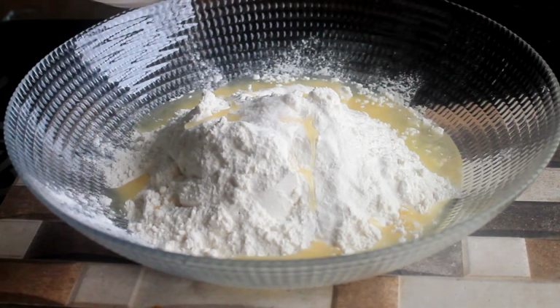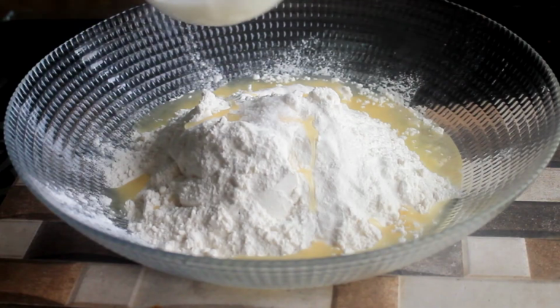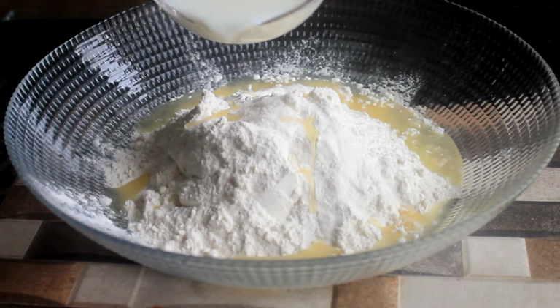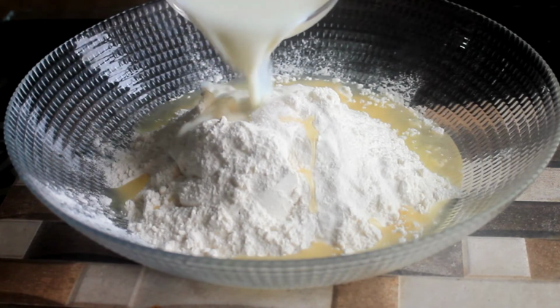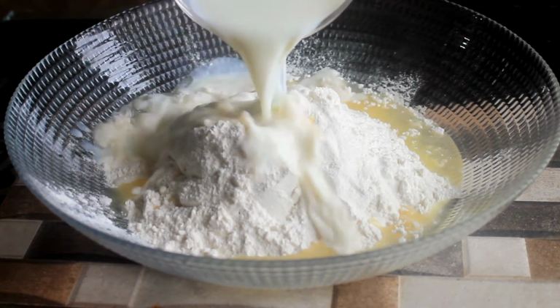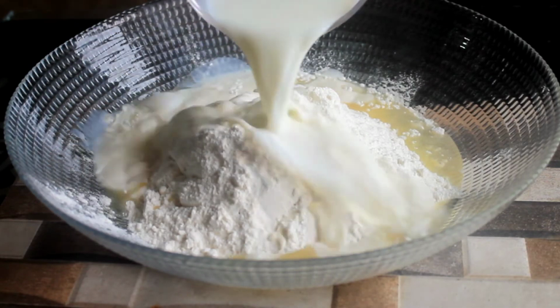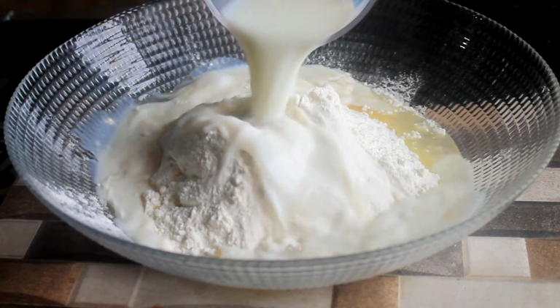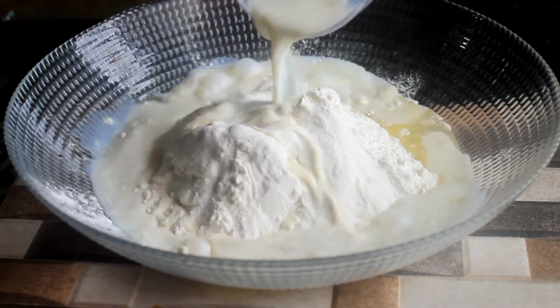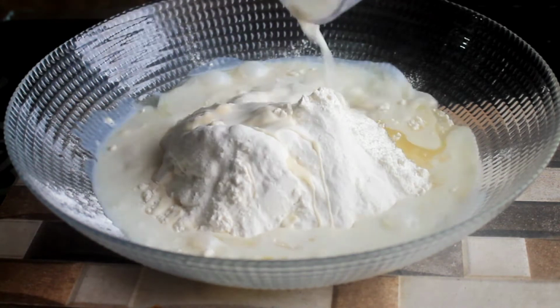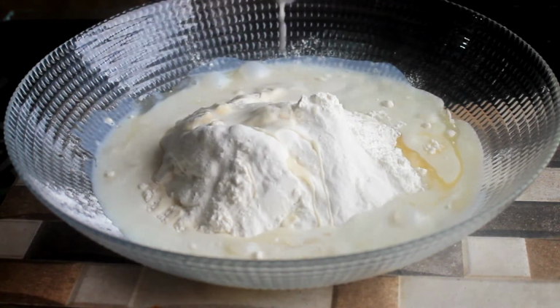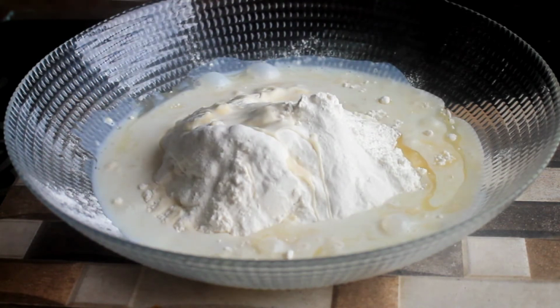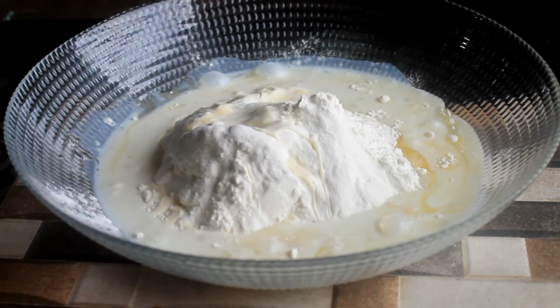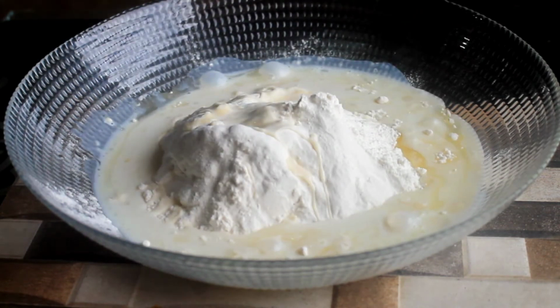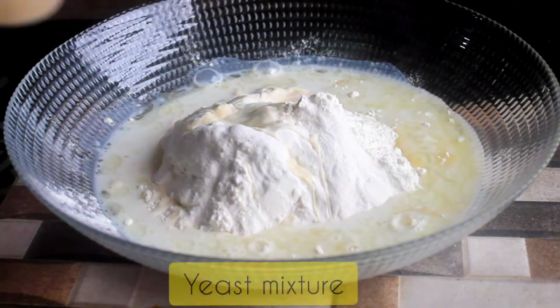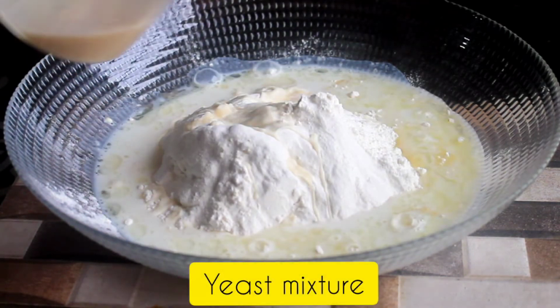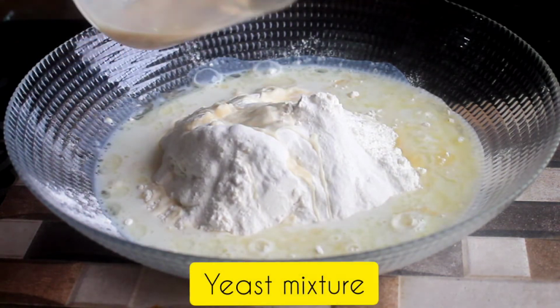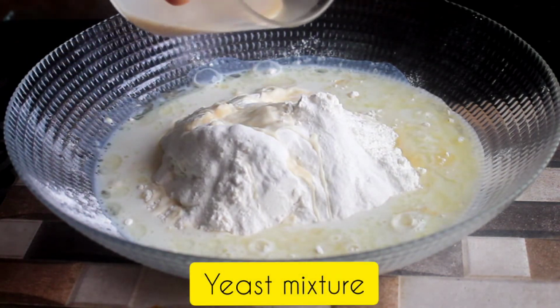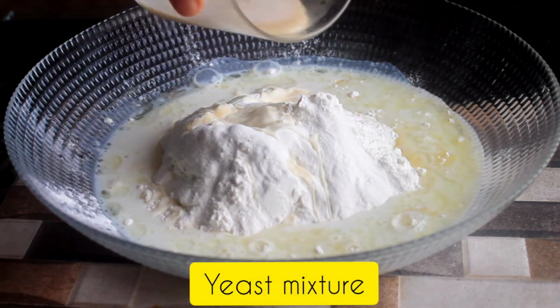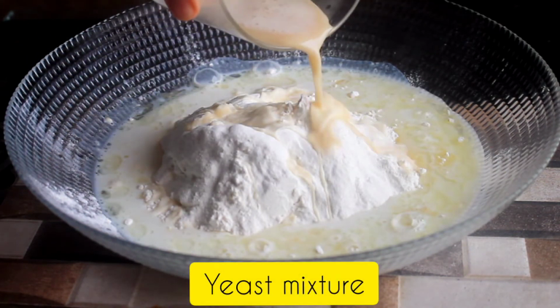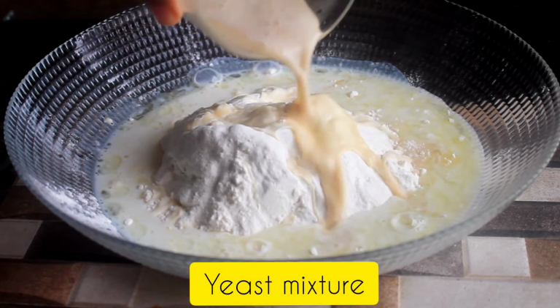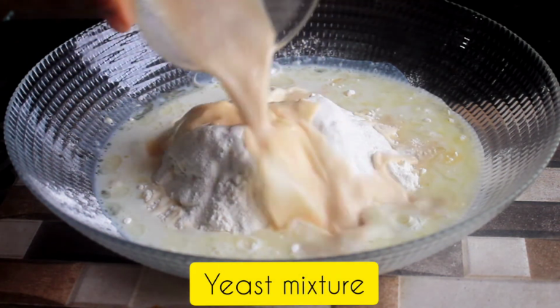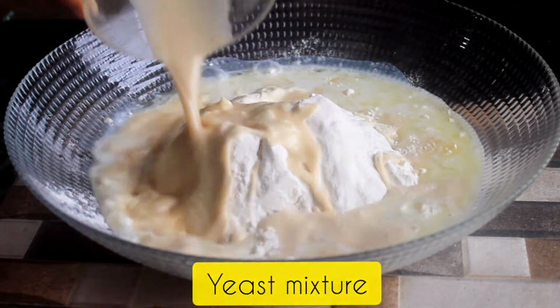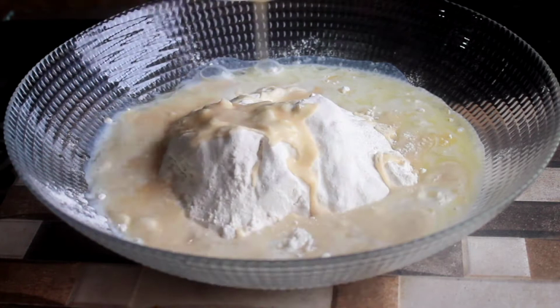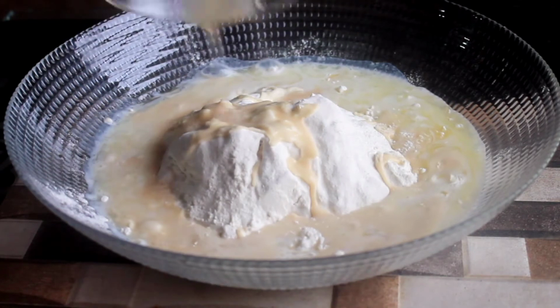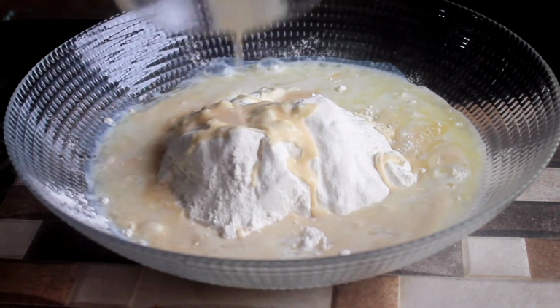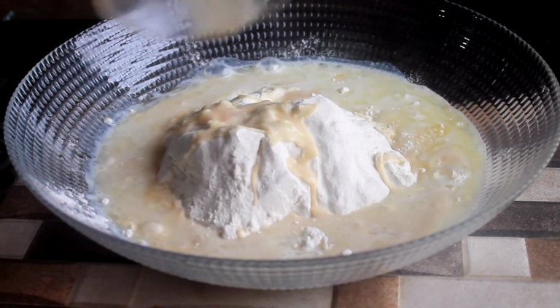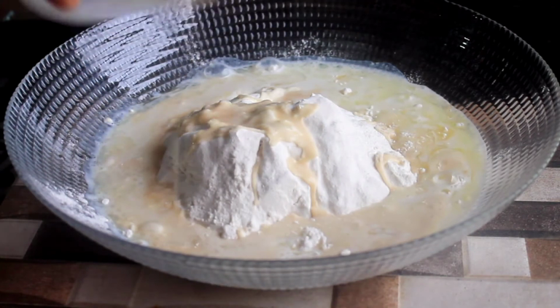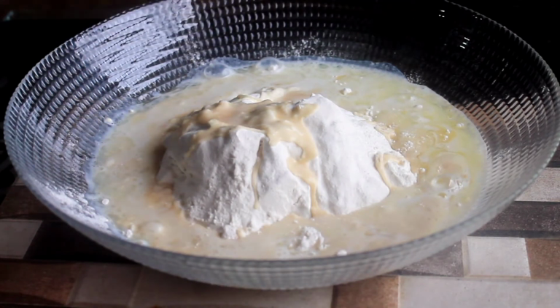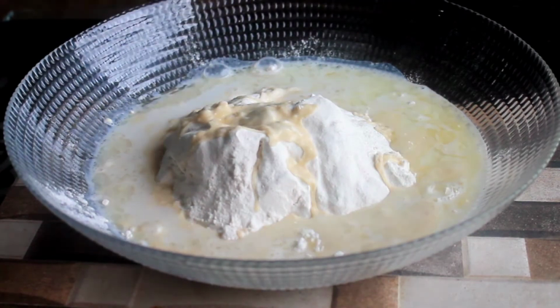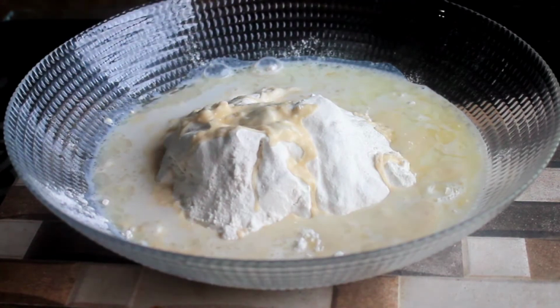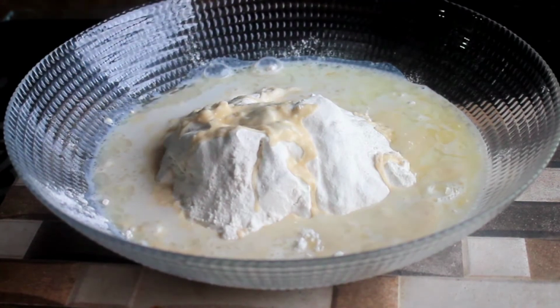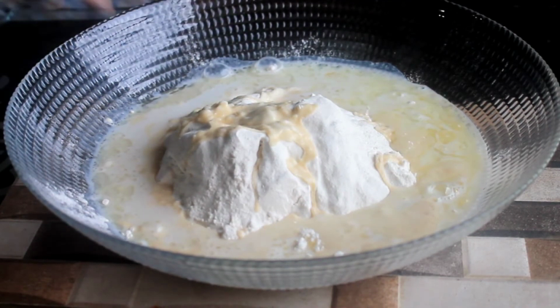Add 2 tablespoons of warm milk and 2 tablespoons of warm water for some flavor. You will add 1 teaspoon of salt, then mix it all together.